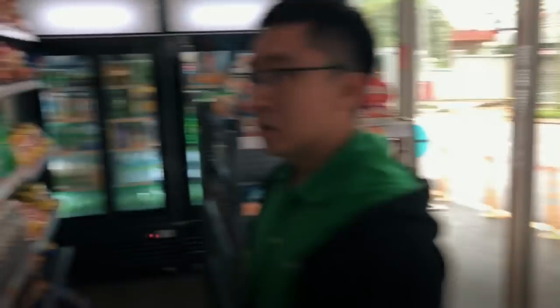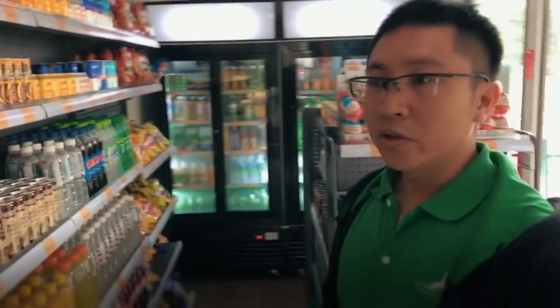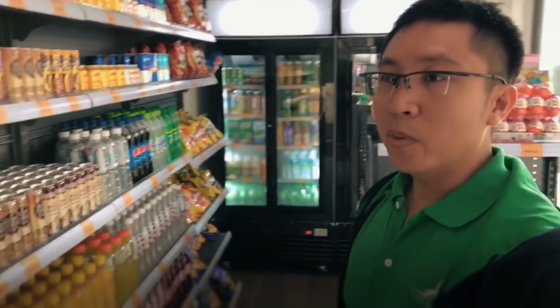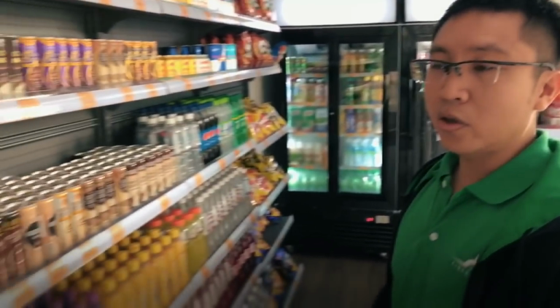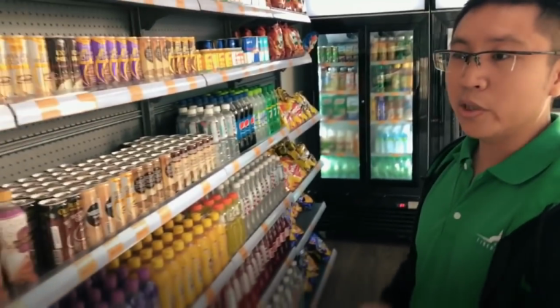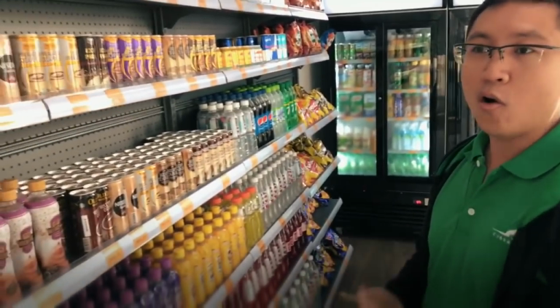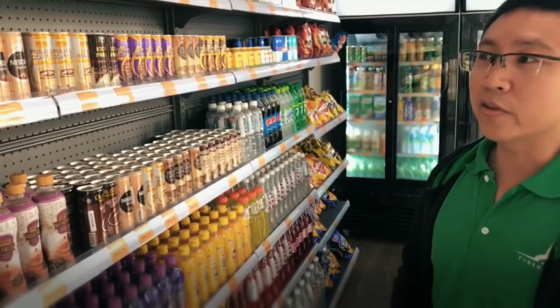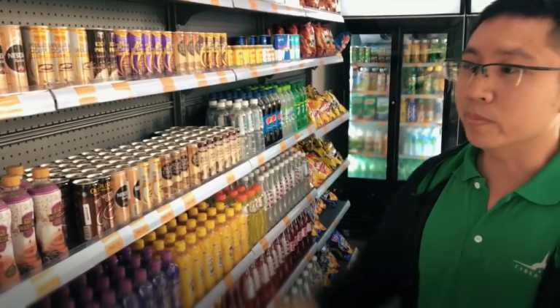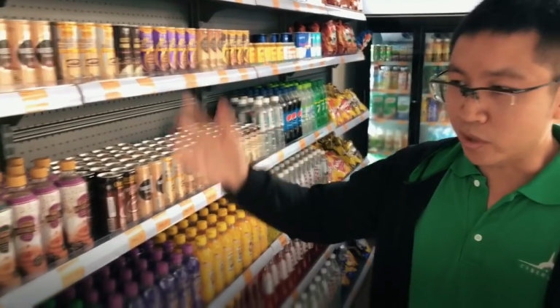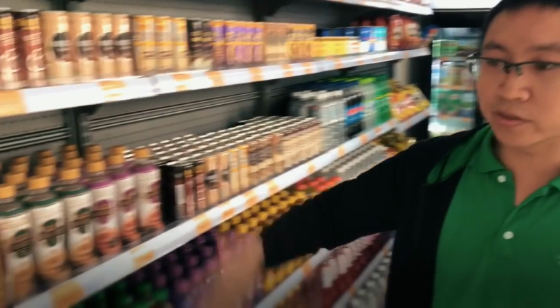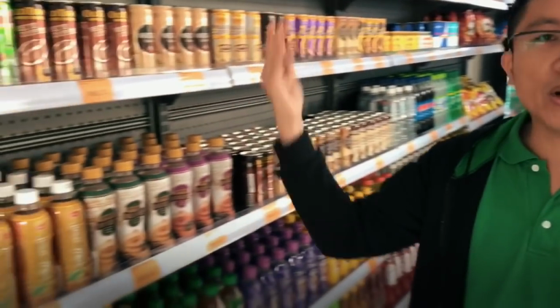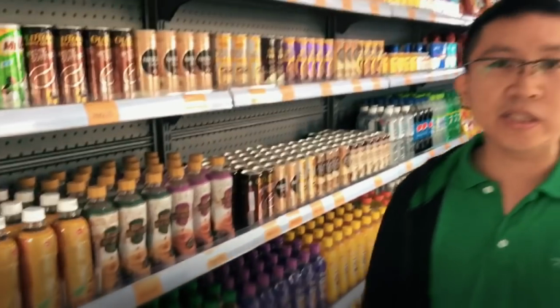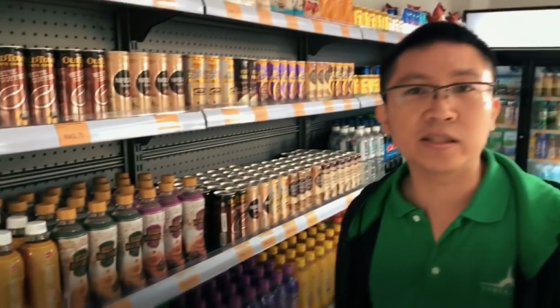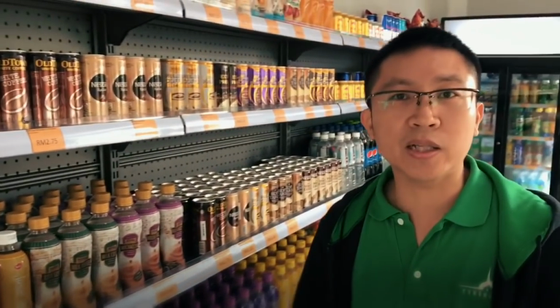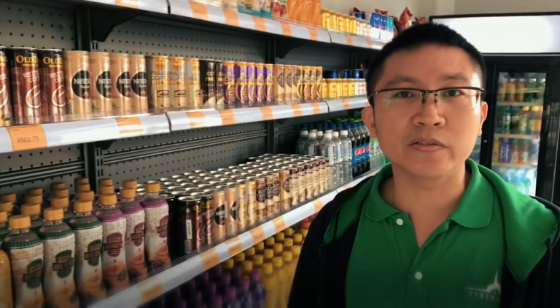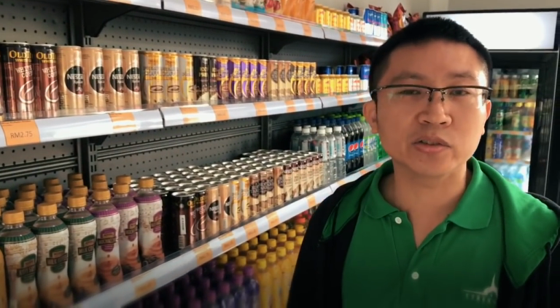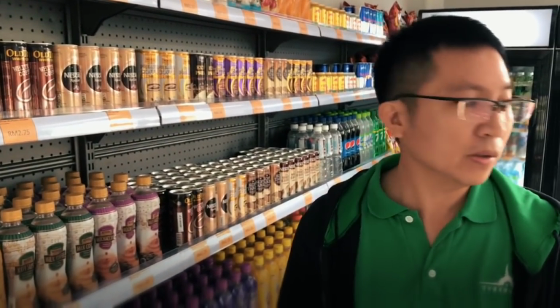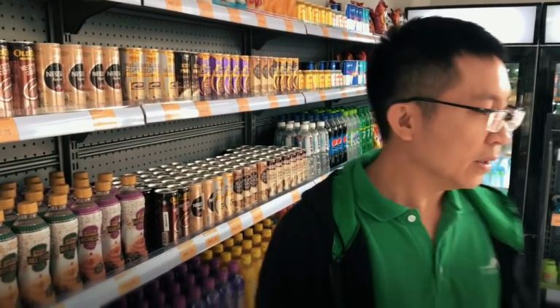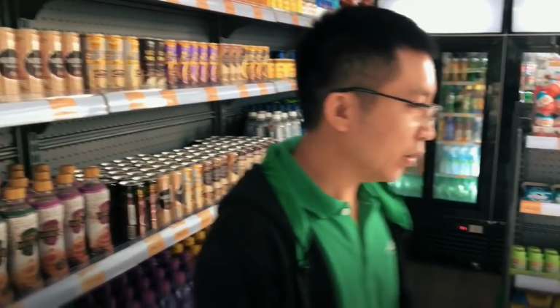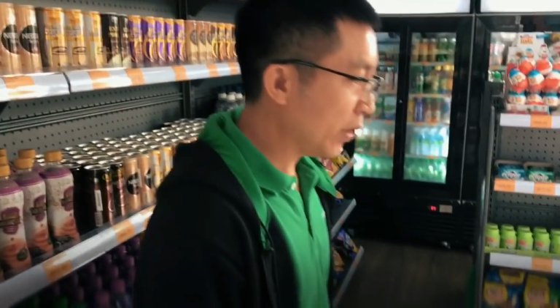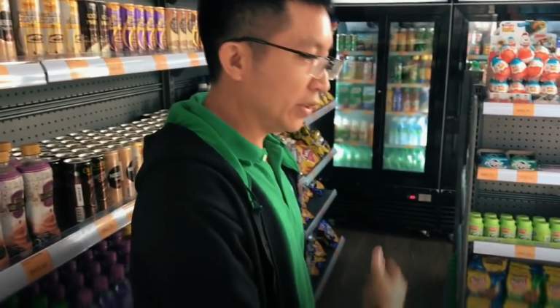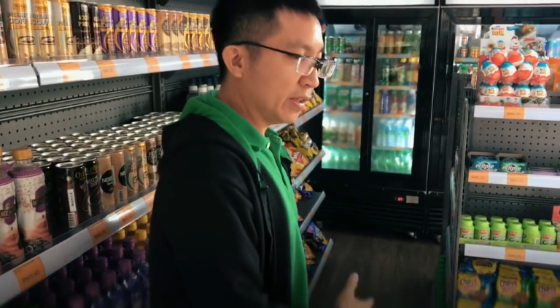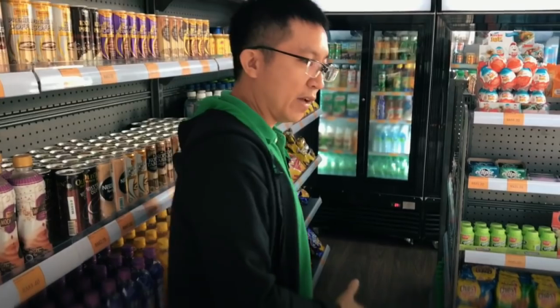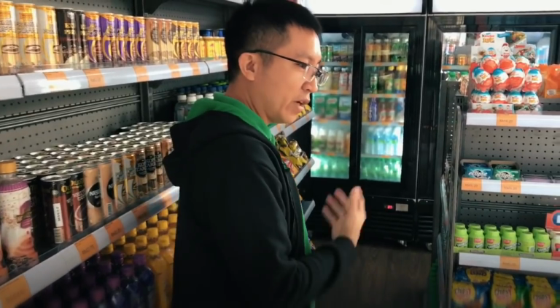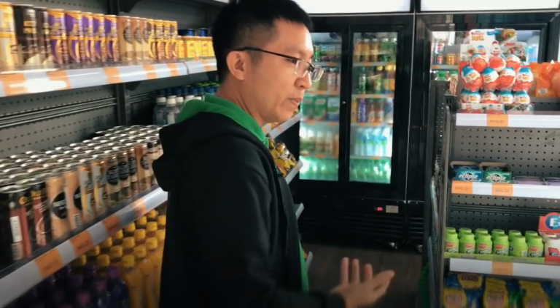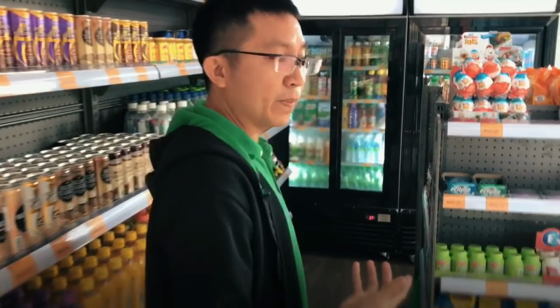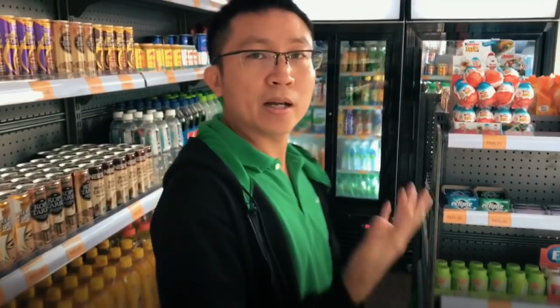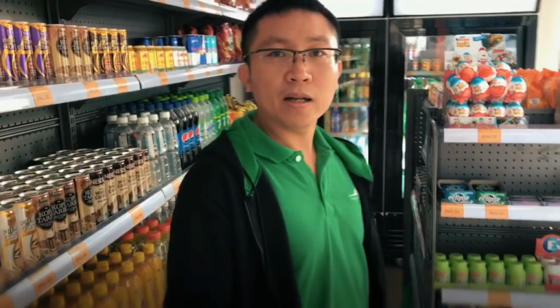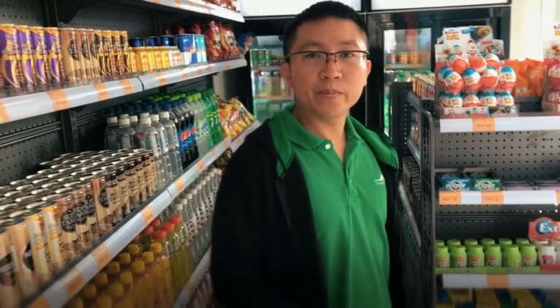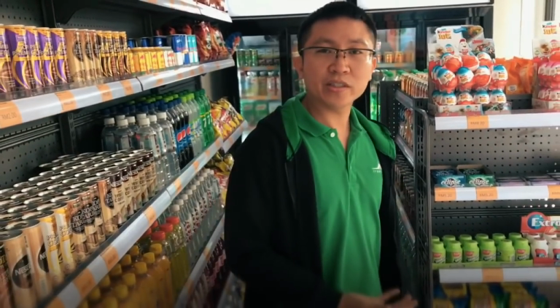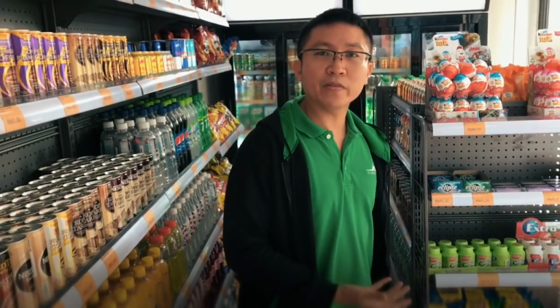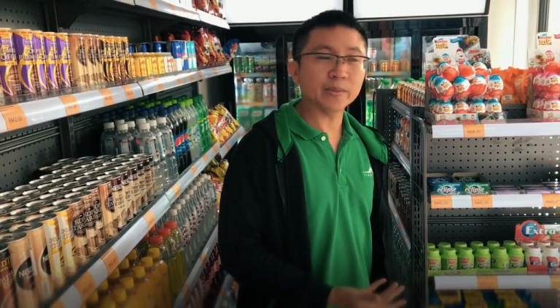It's a small store with all the different products you see in a typical convenience store. We are just going to try to purchase a couple of items.